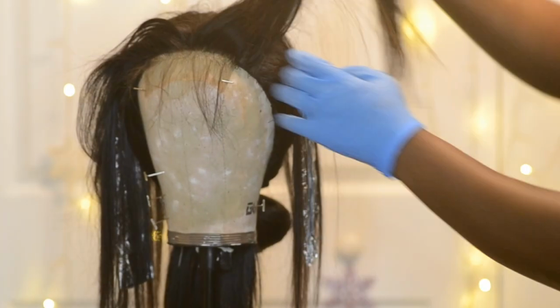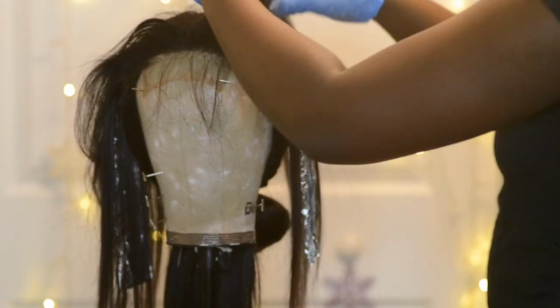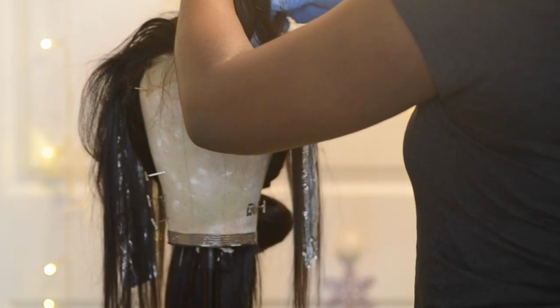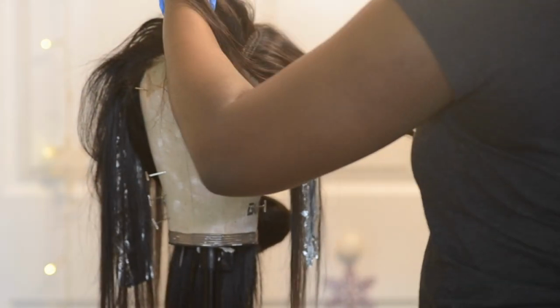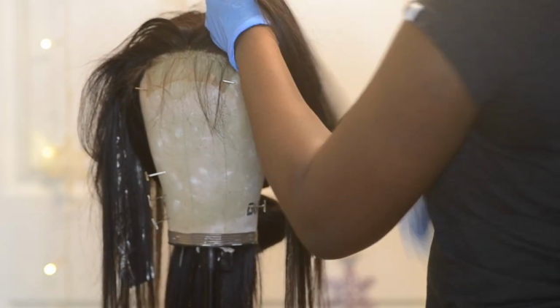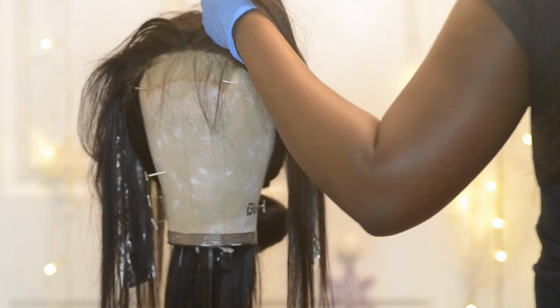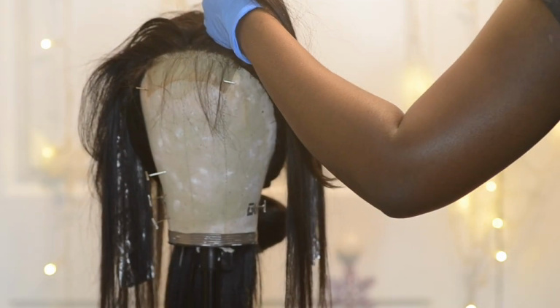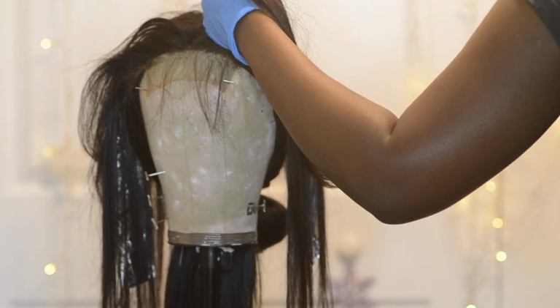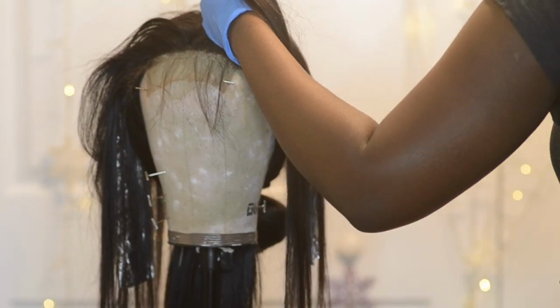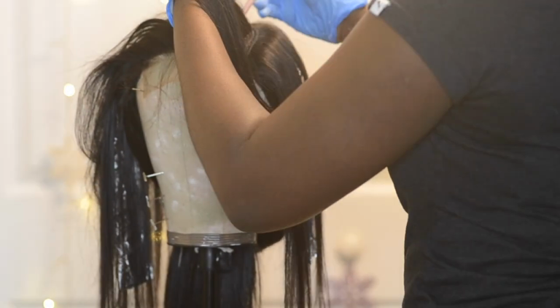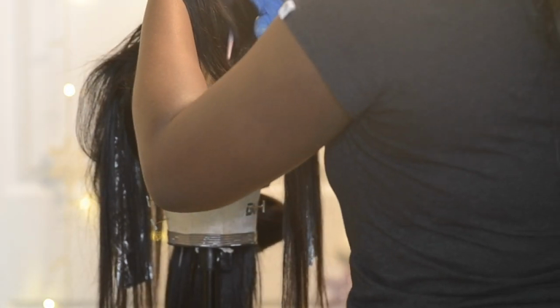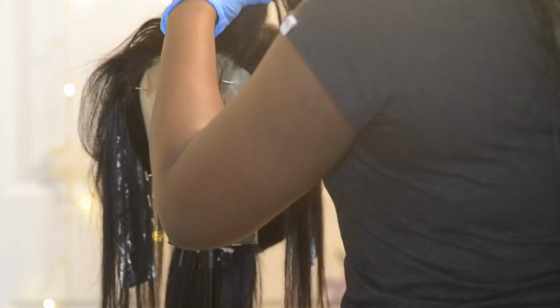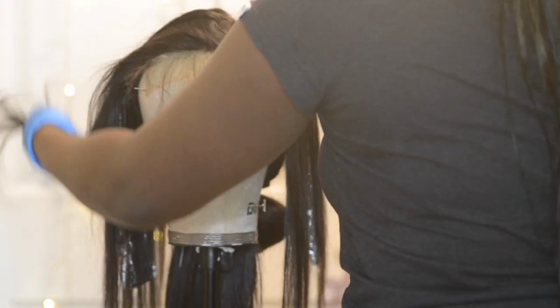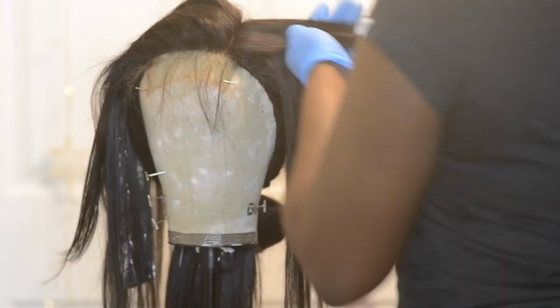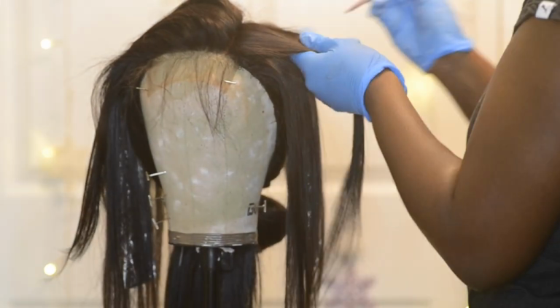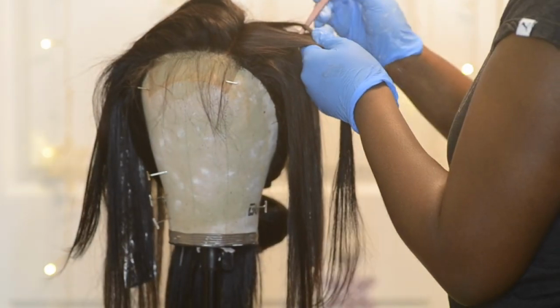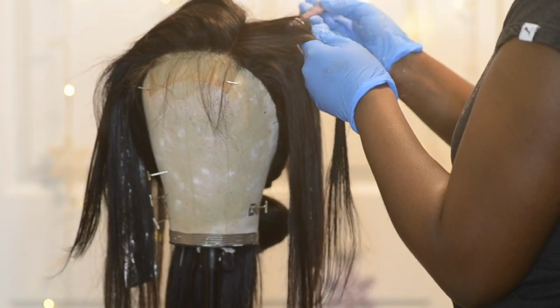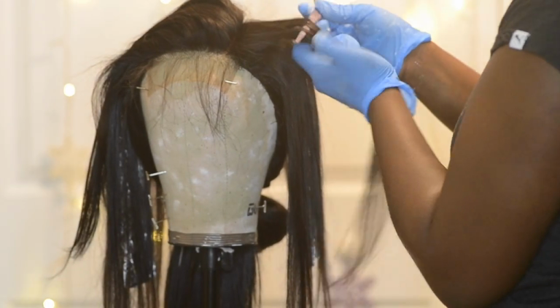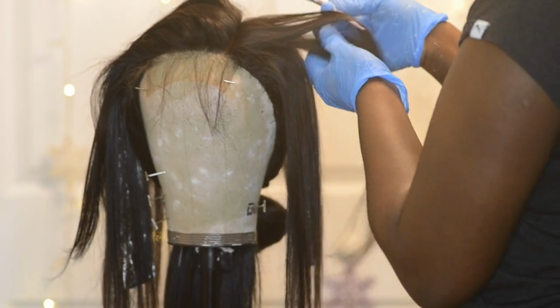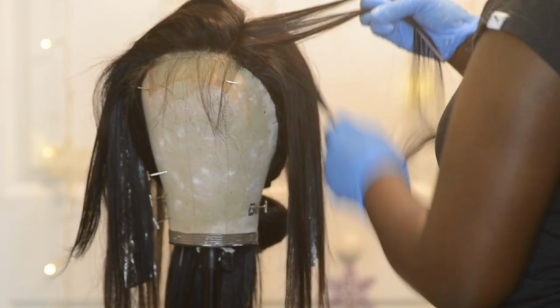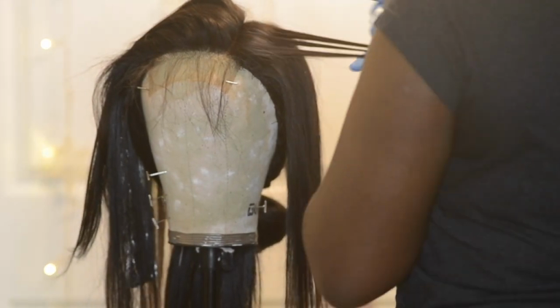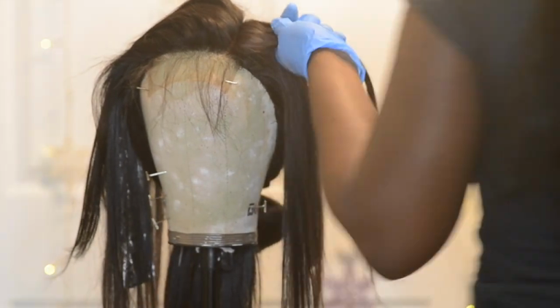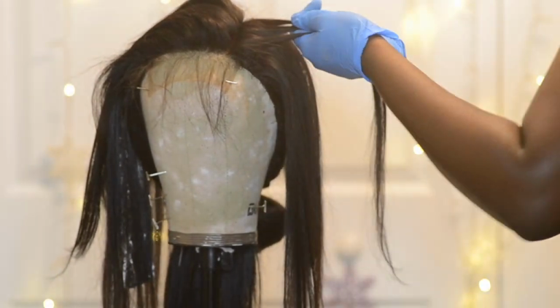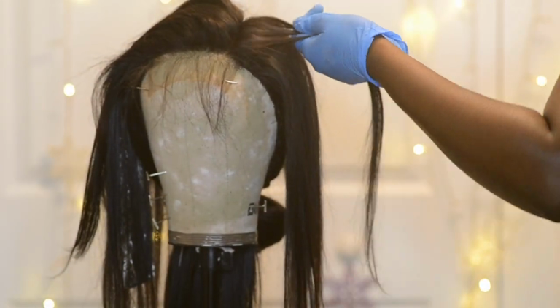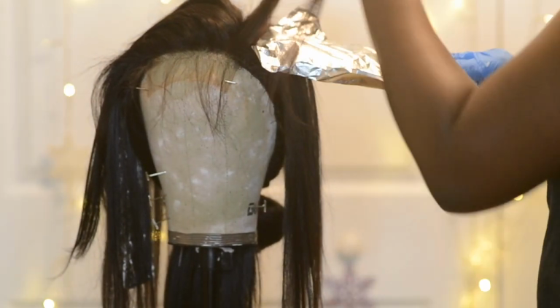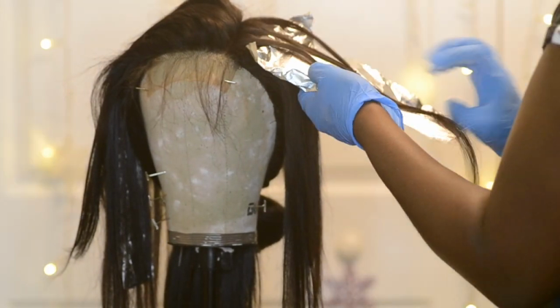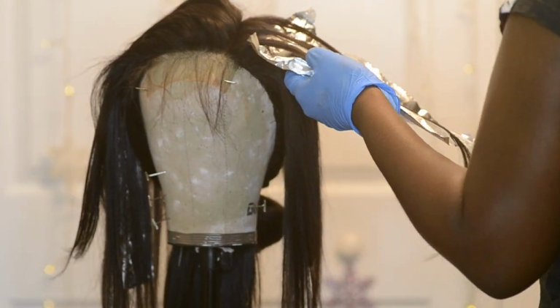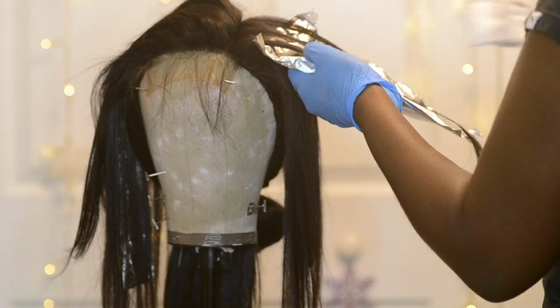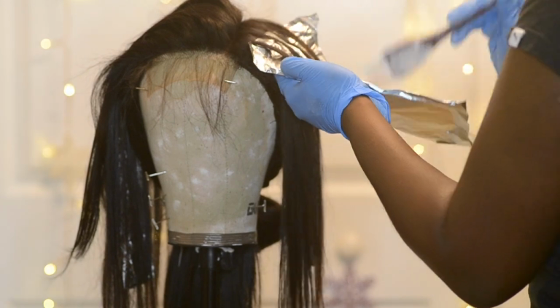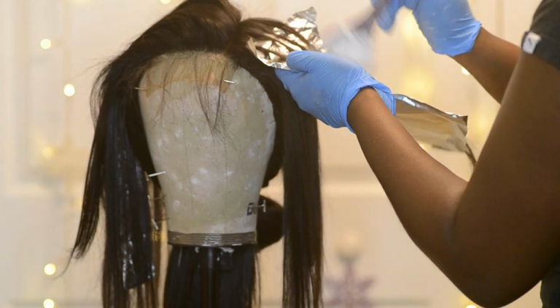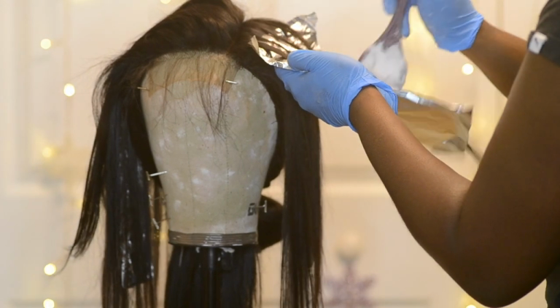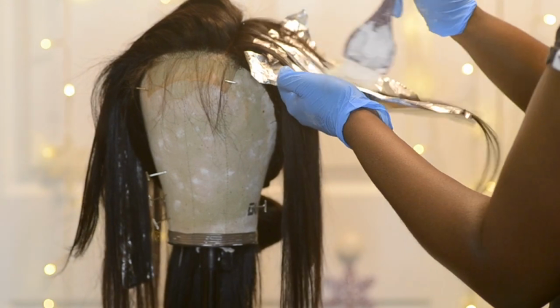I have the hair parted down the middle and I'm going to do three sections for each side. Just like before, I read through the hair, put the foil underneath, and apply the bleach.